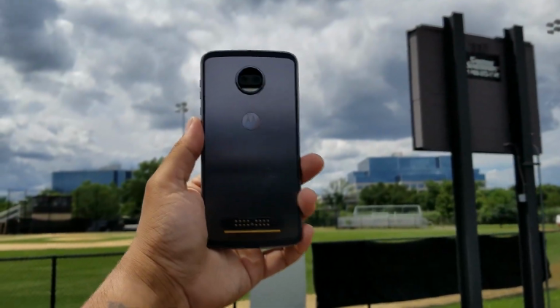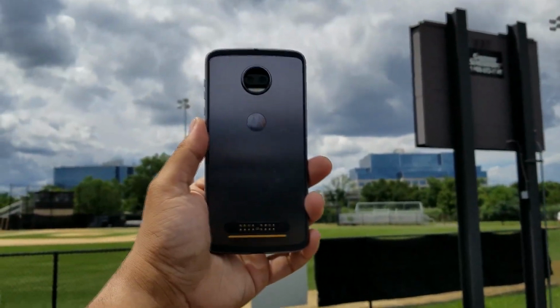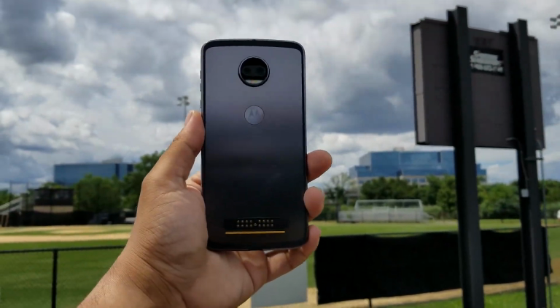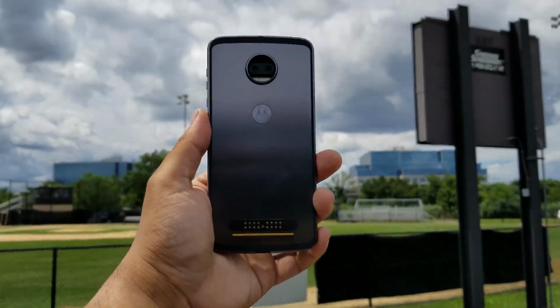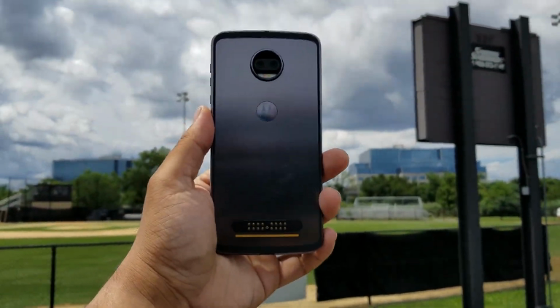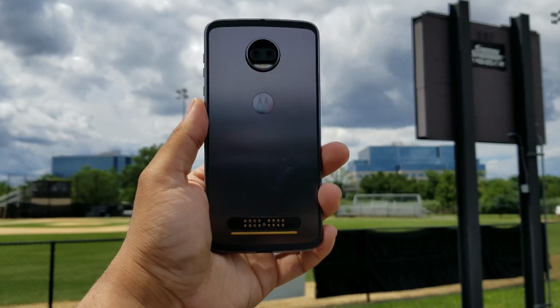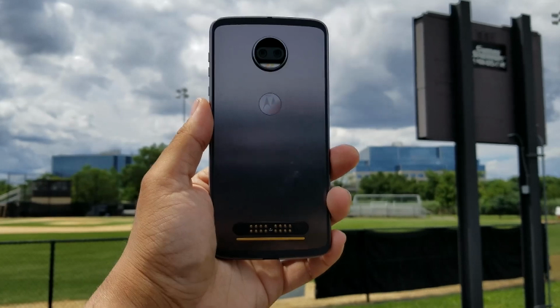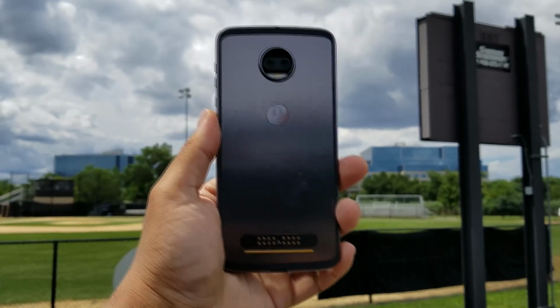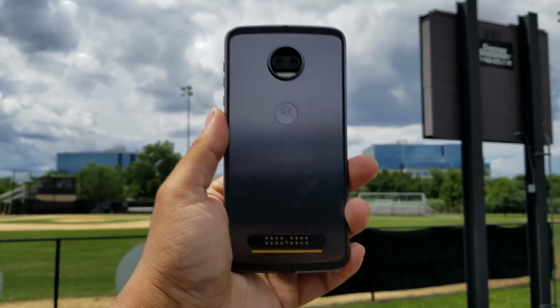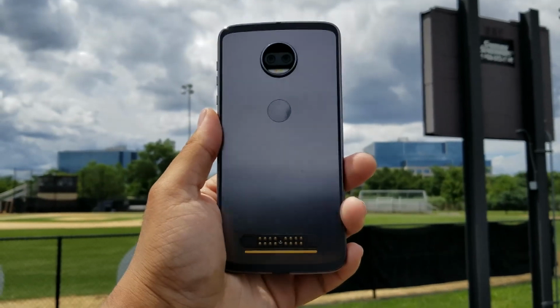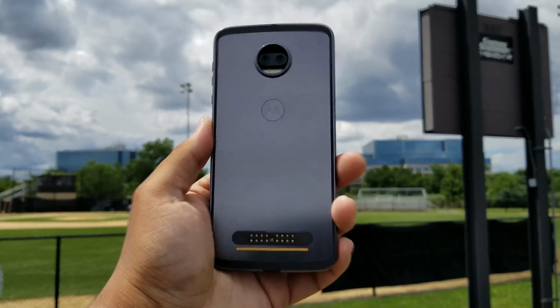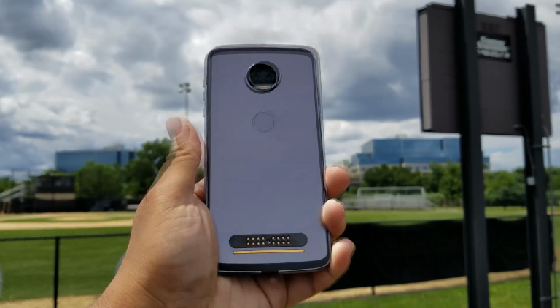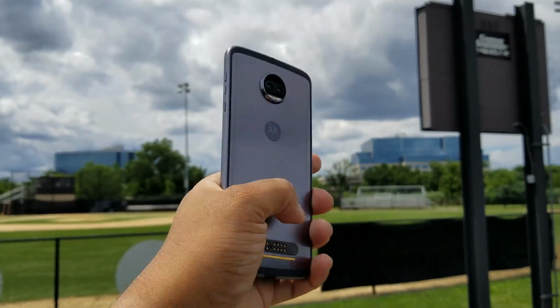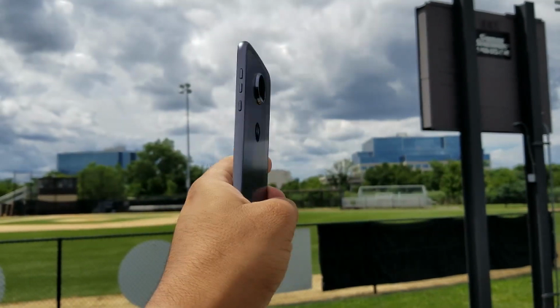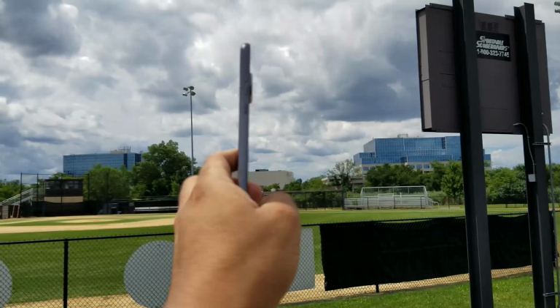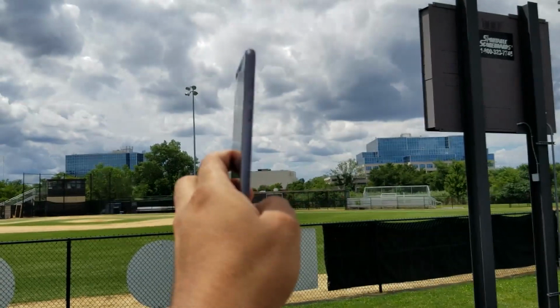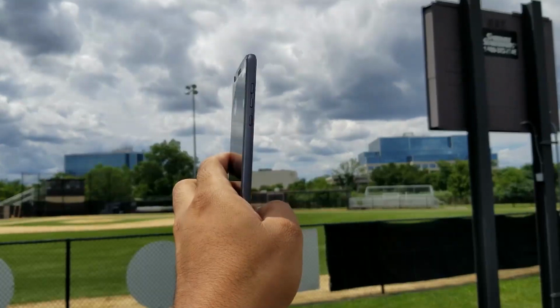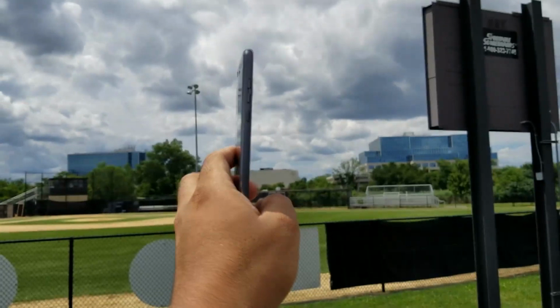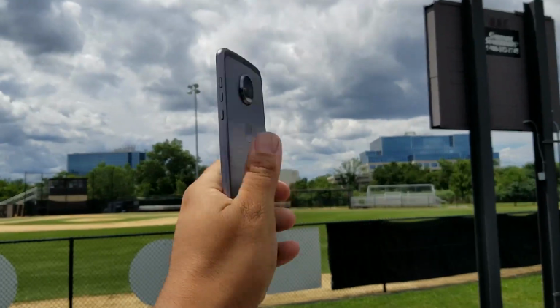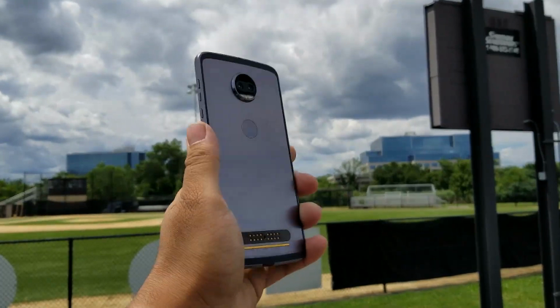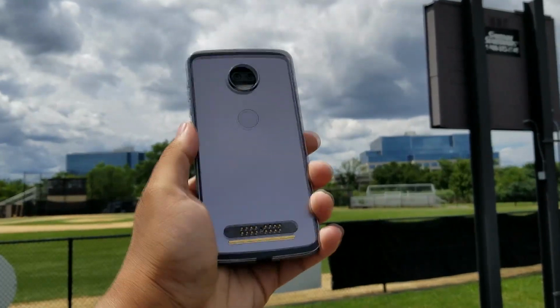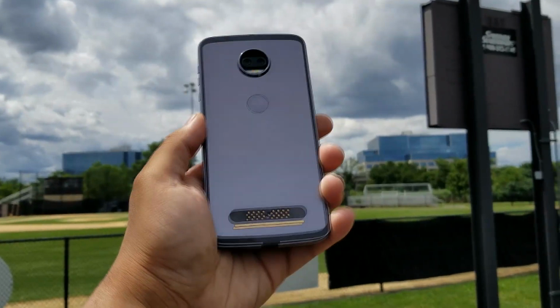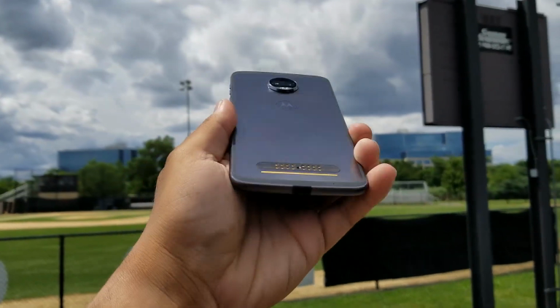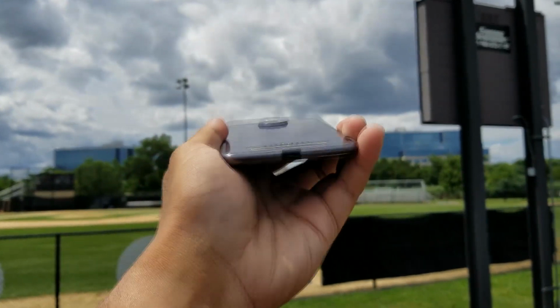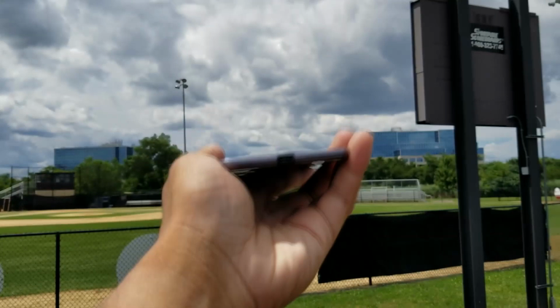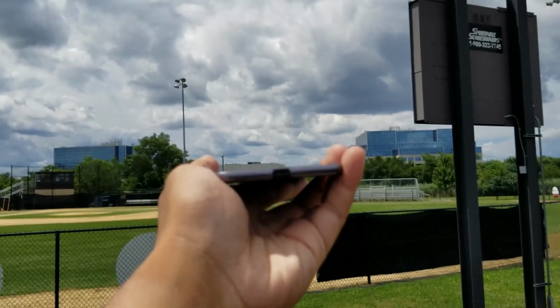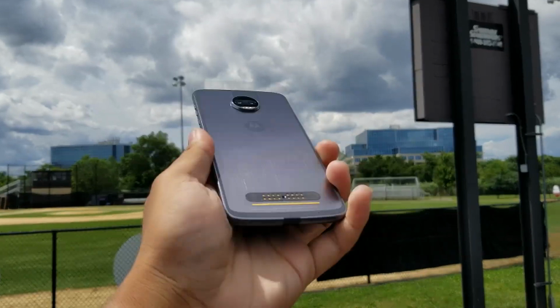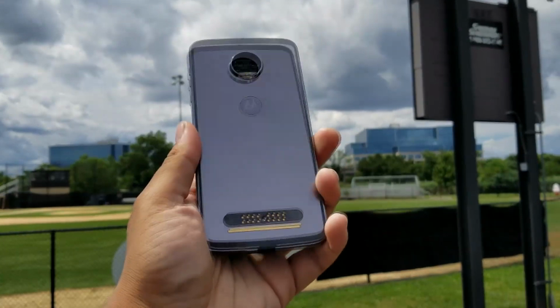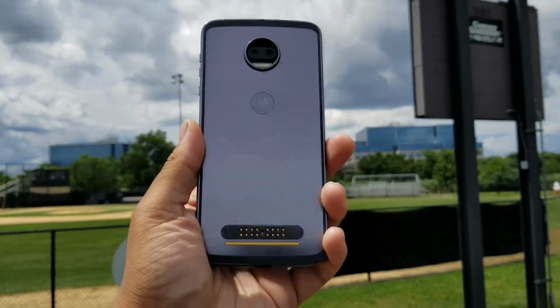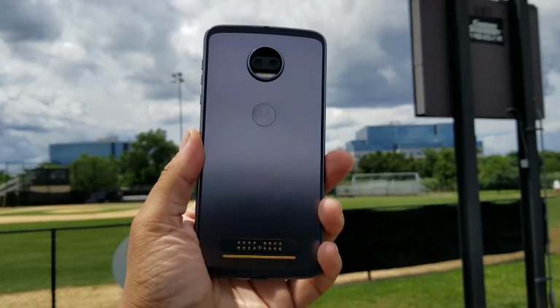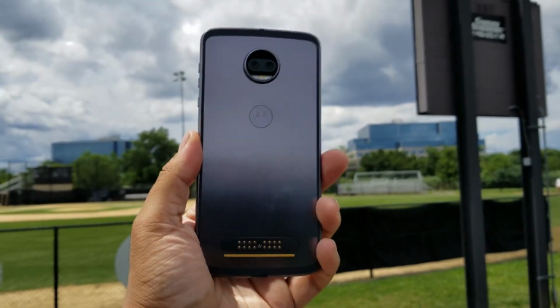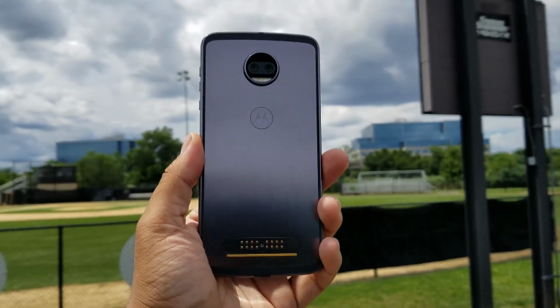The design of this is gorgeous and the slimmest one I've ever seen. It has a brushed aluminum back, but I'm still not a fan of the bezels in the front. The back still looks great in my eyes.